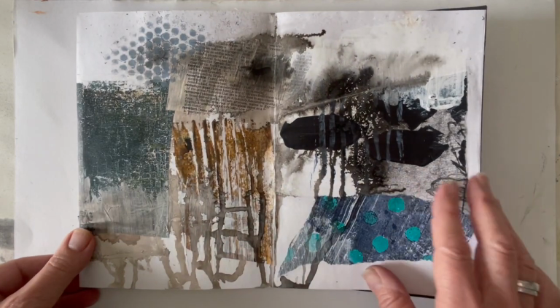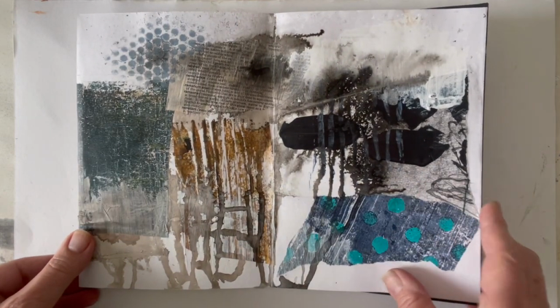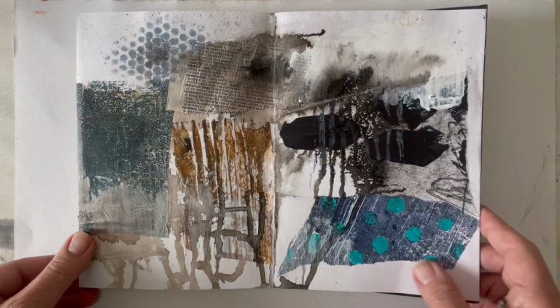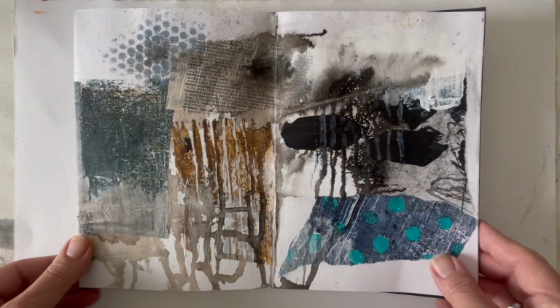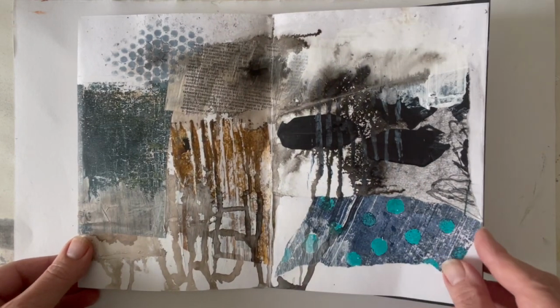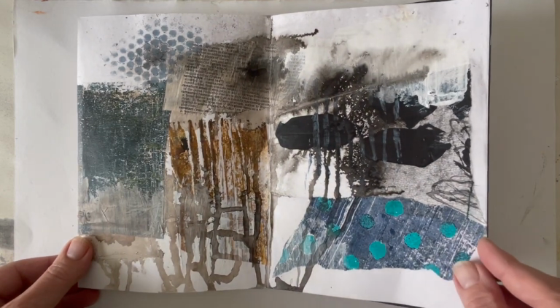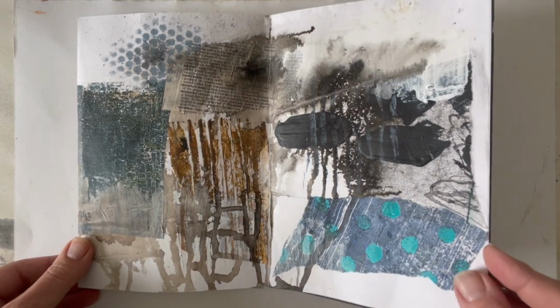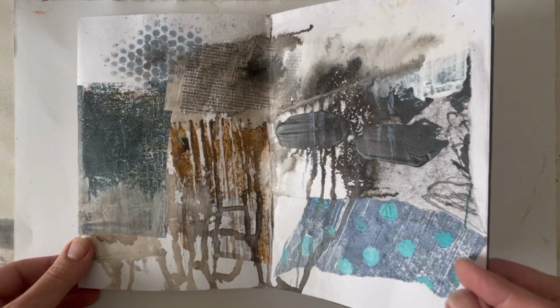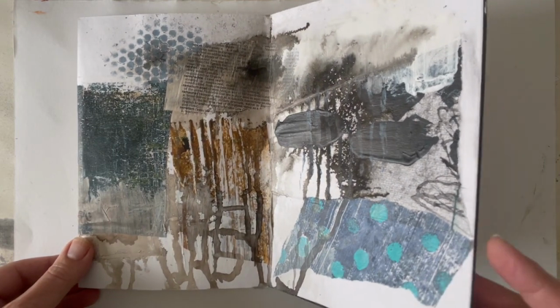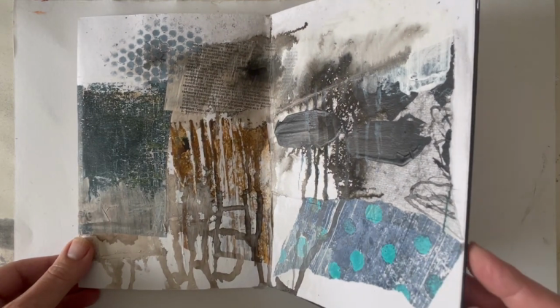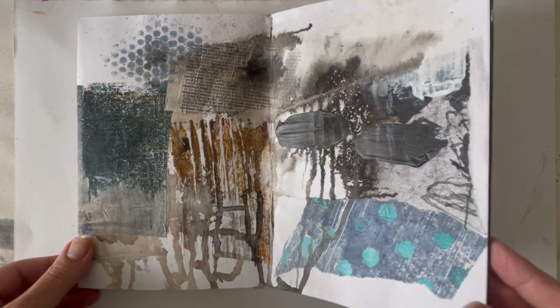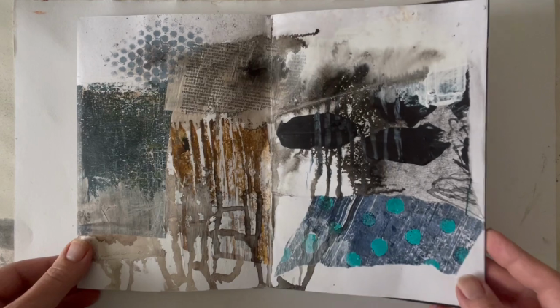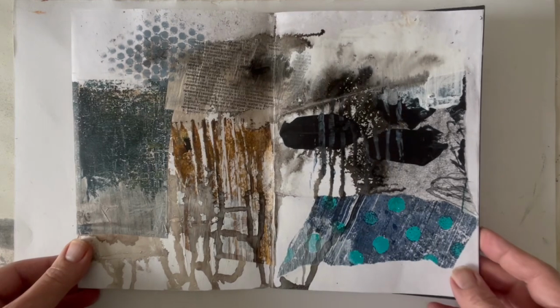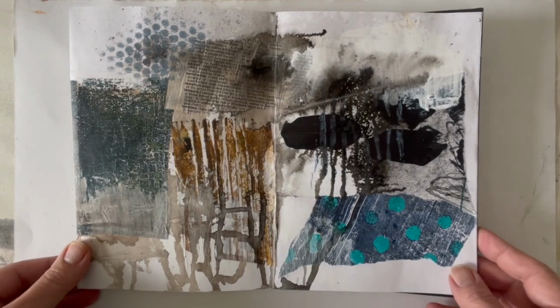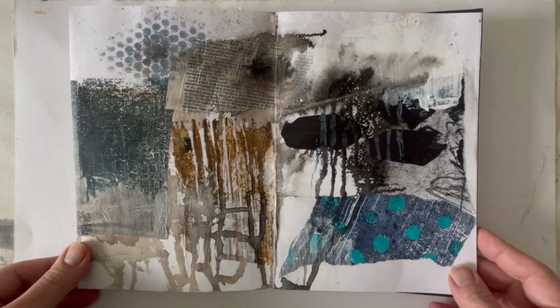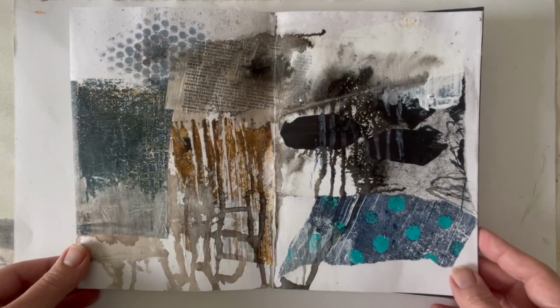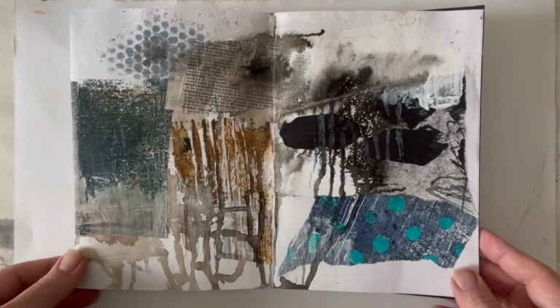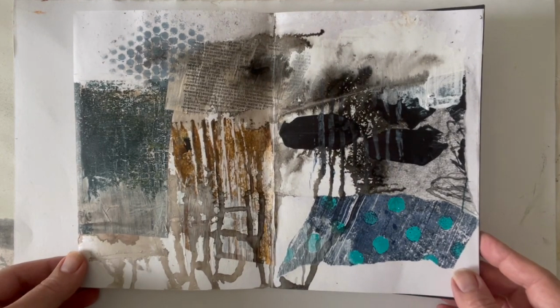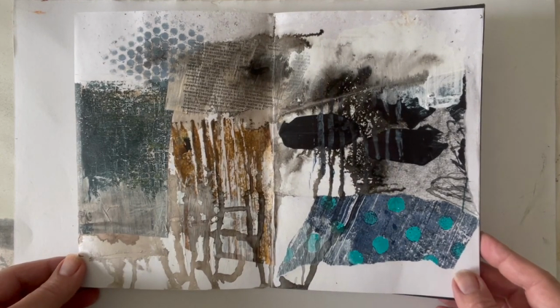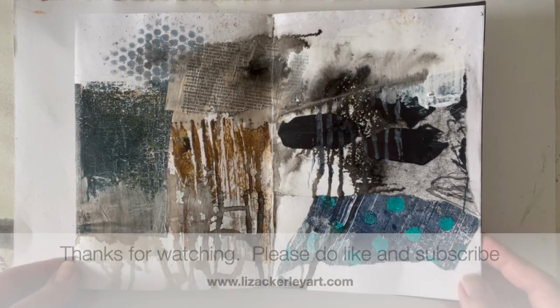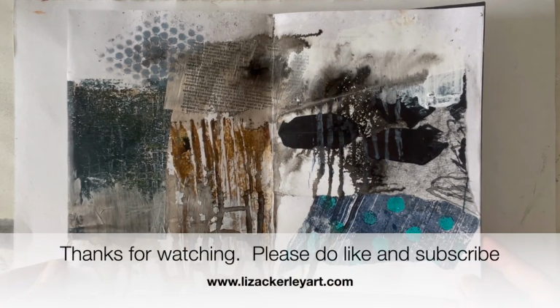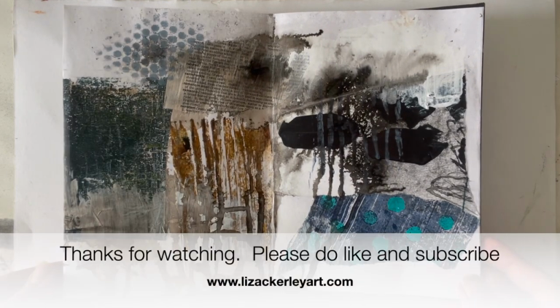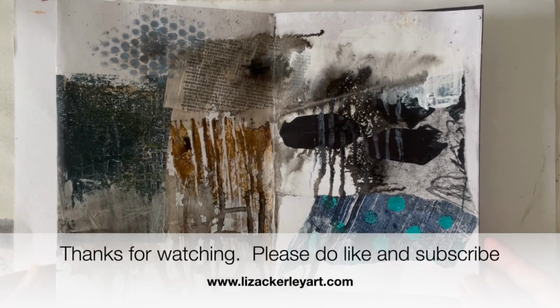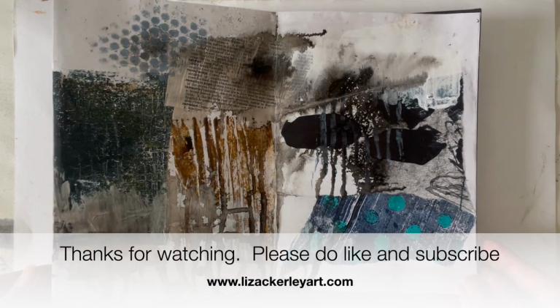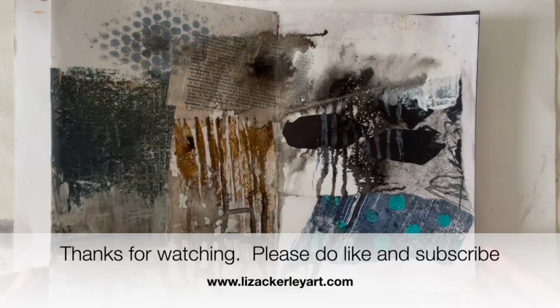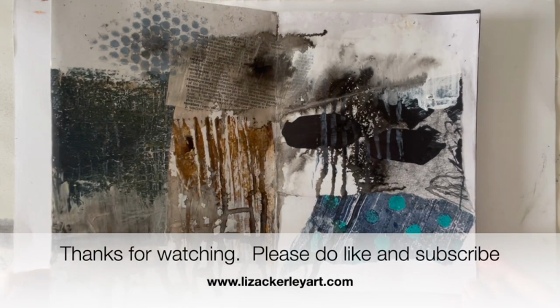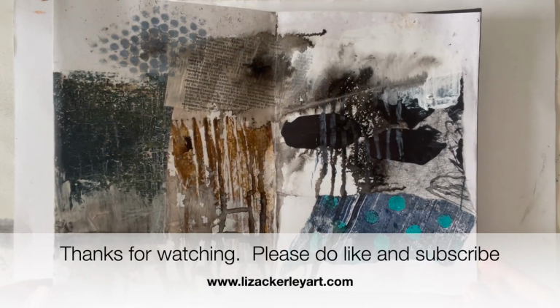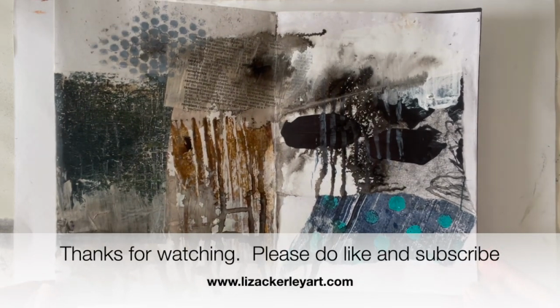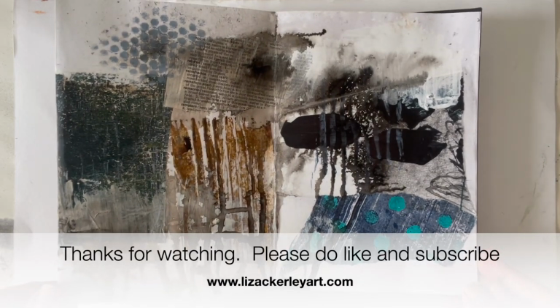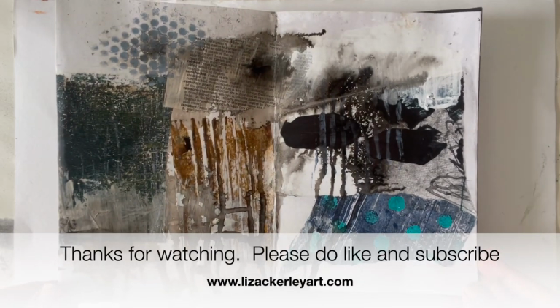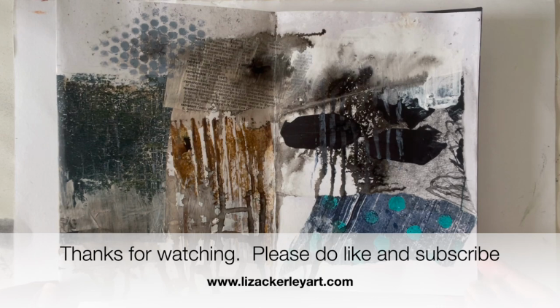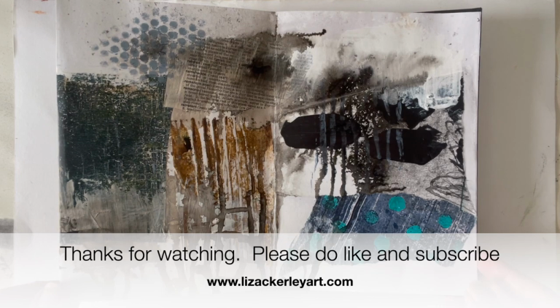So there you are, that's the end of the book. Thanks very much for watching — please do like and subscribe, and I'll catch you next time. Thanks a lot, bye bye.